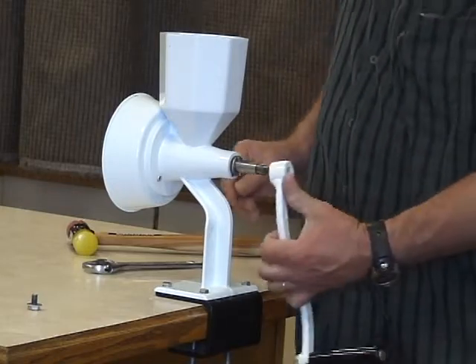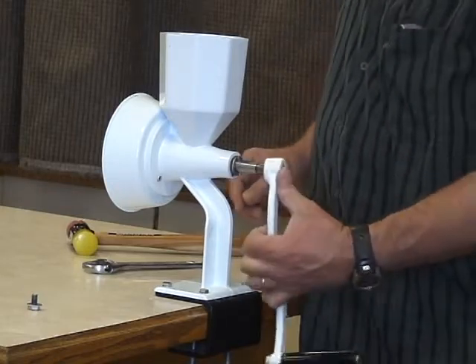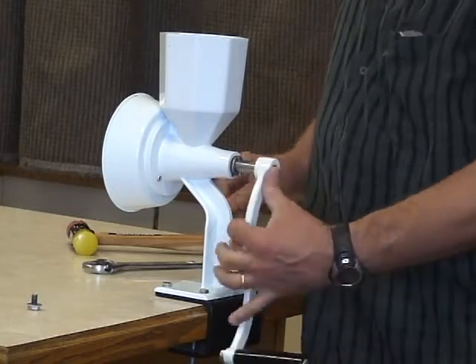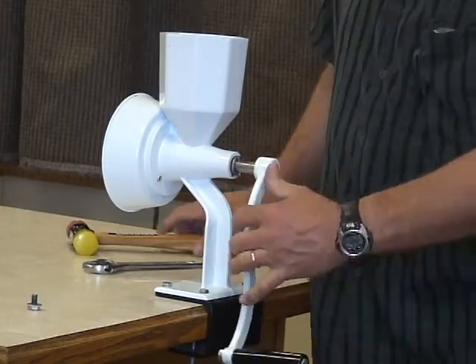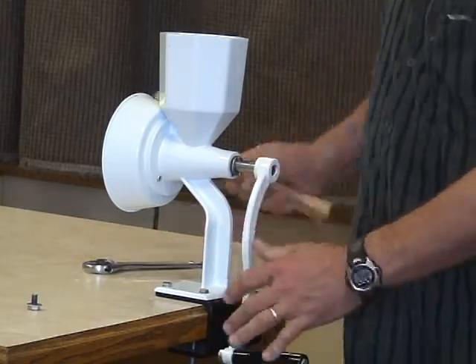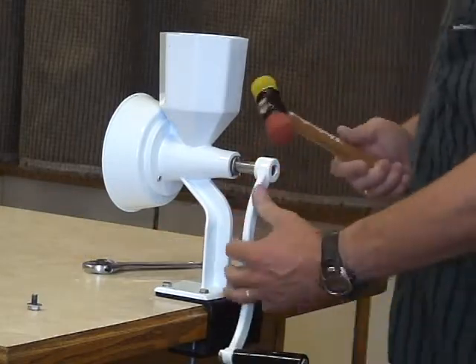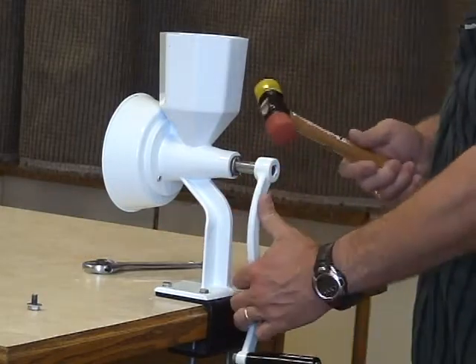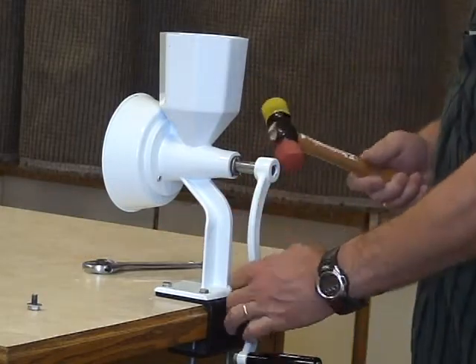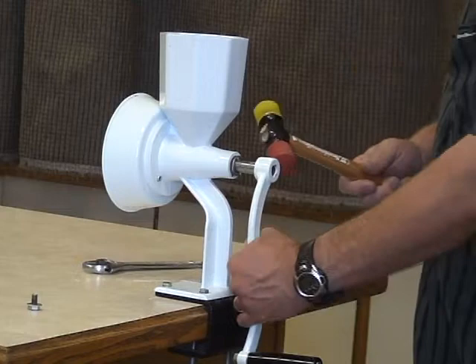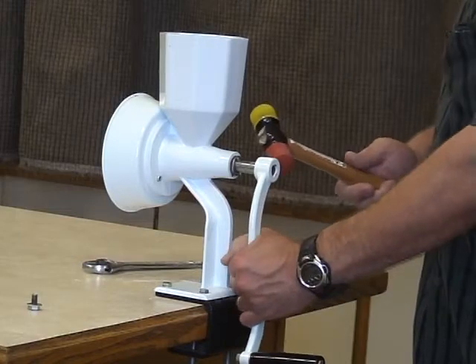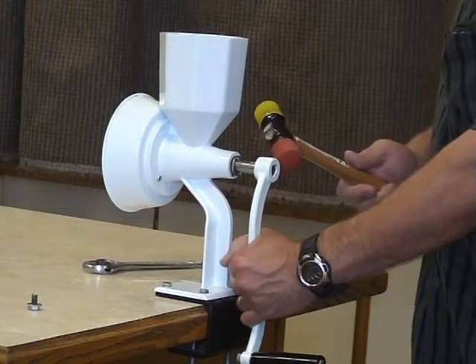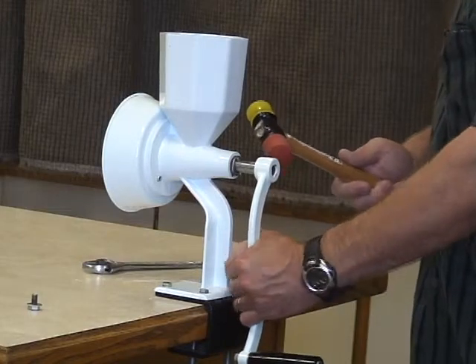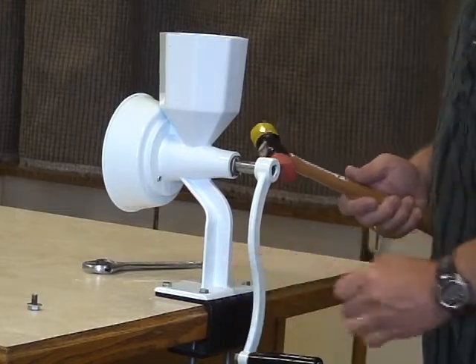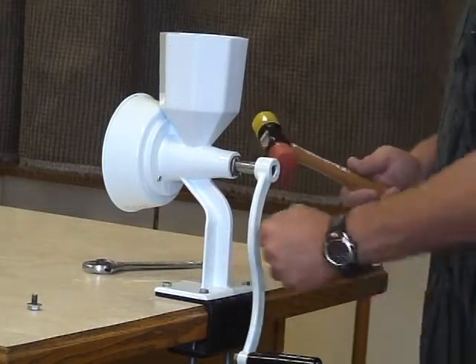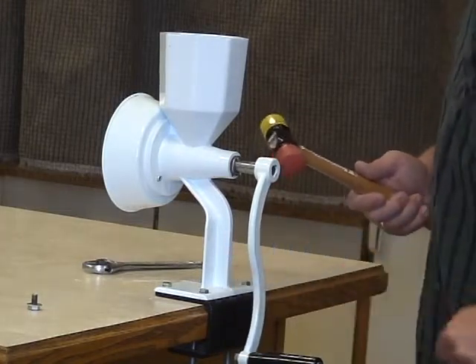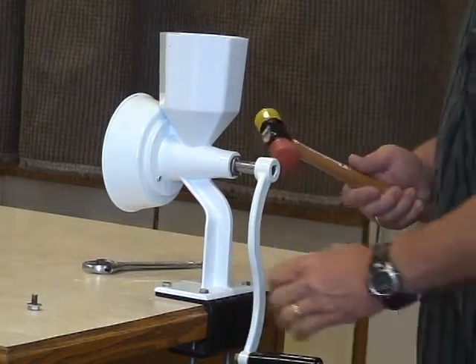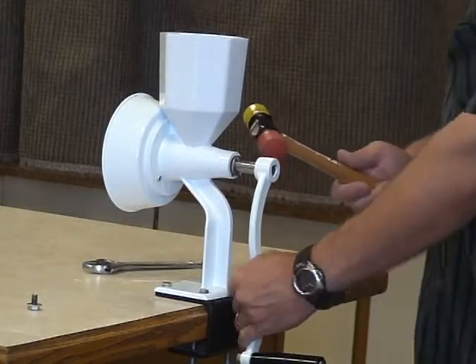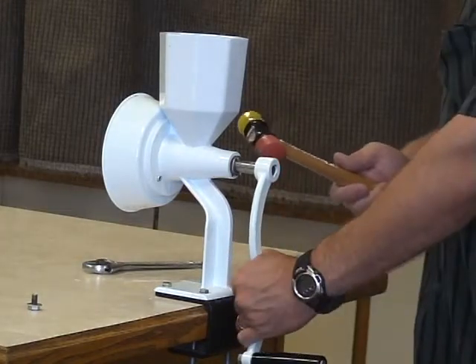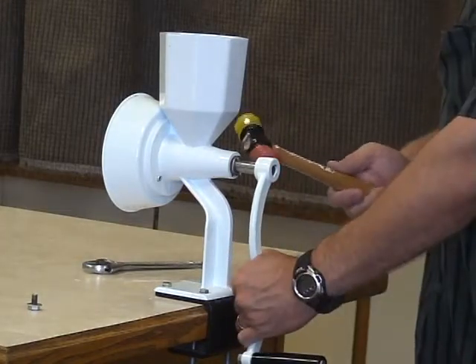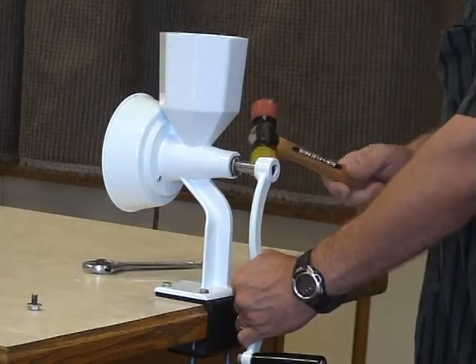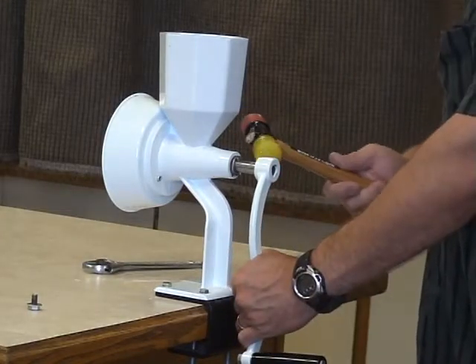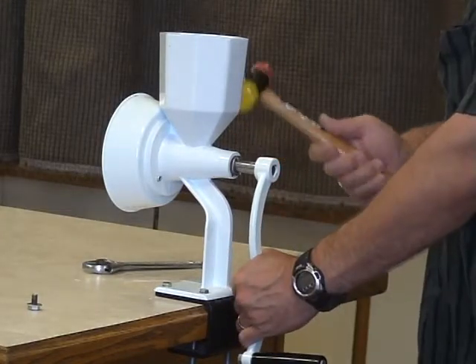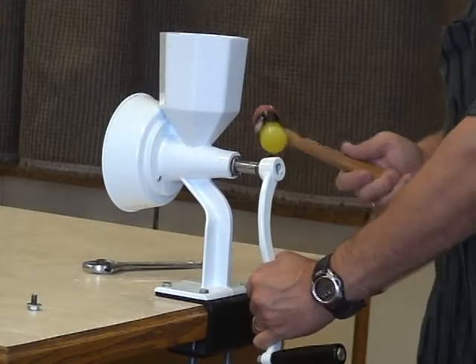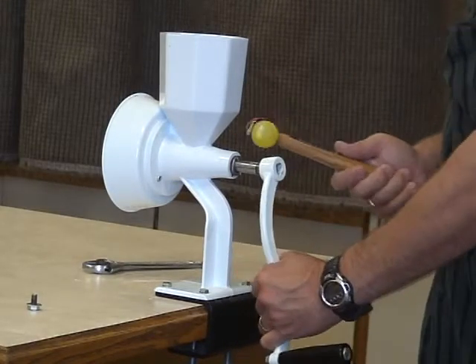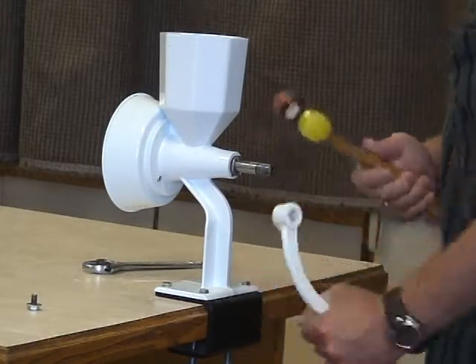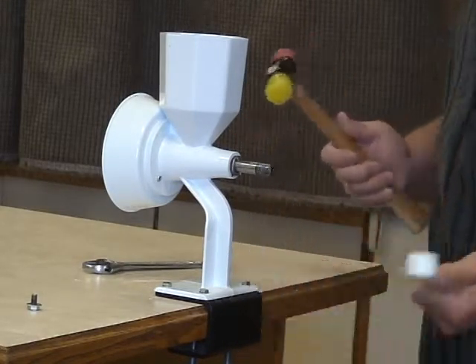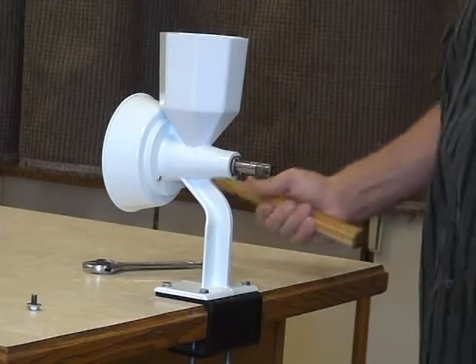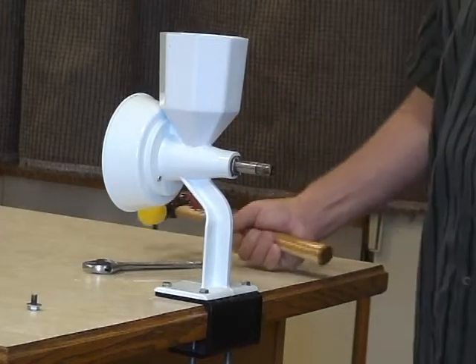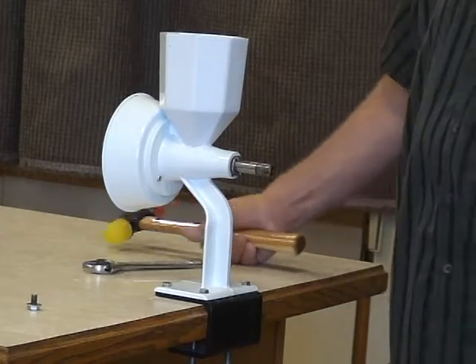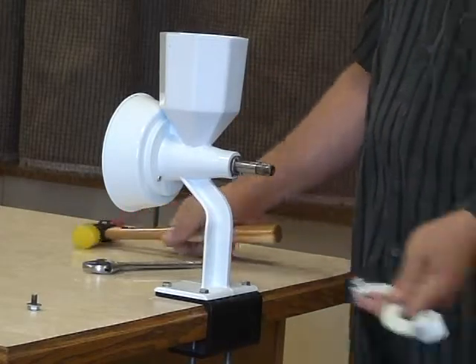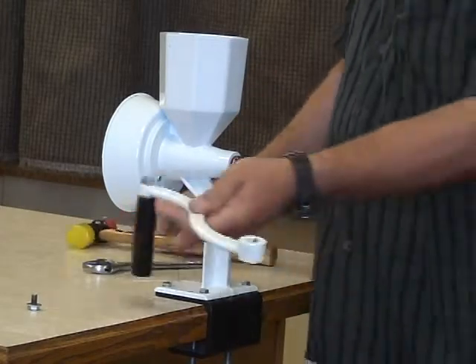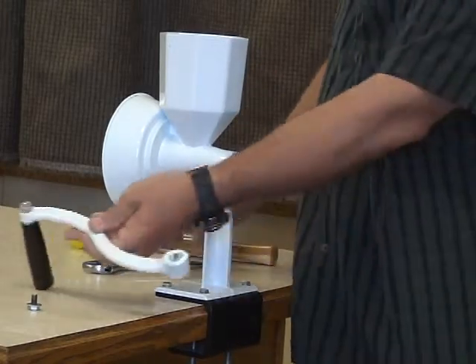But as I said, if you're pulling it out and sliding in this direction on the handle as you tap it, it'll pop it off. It's very easy.